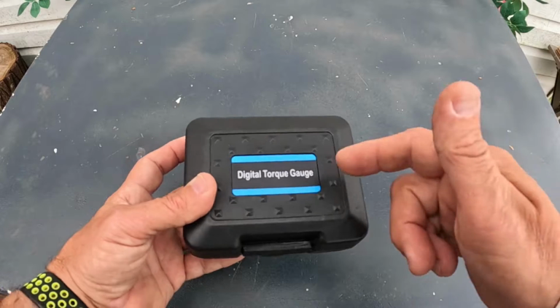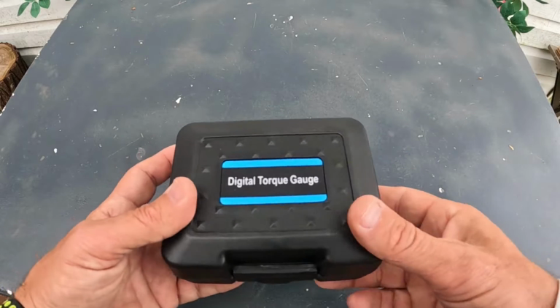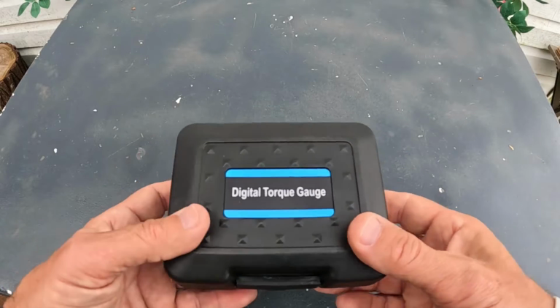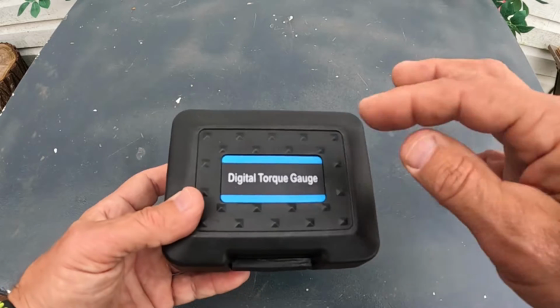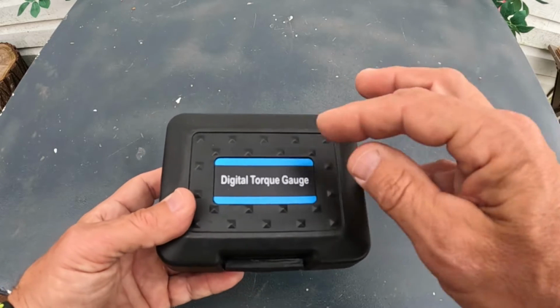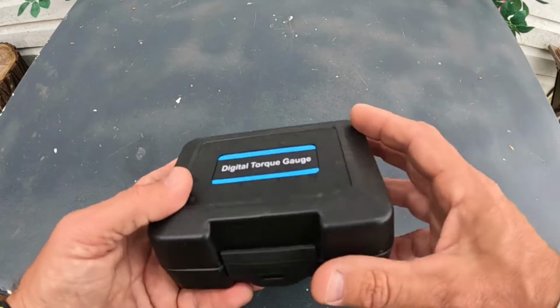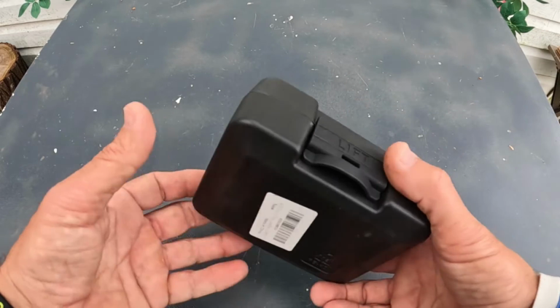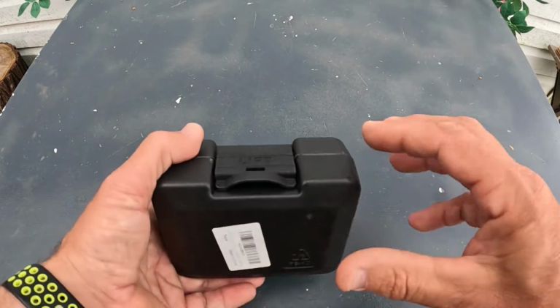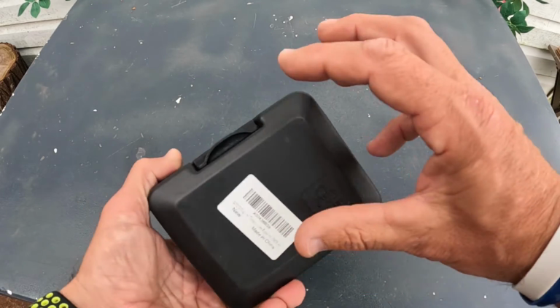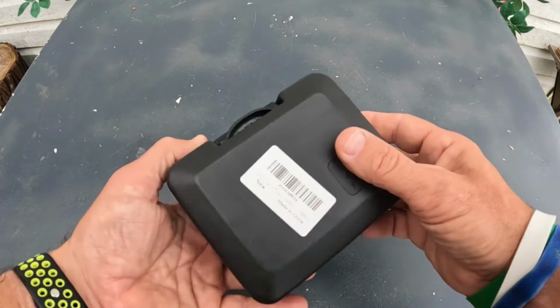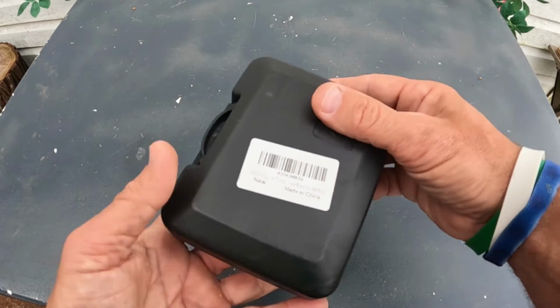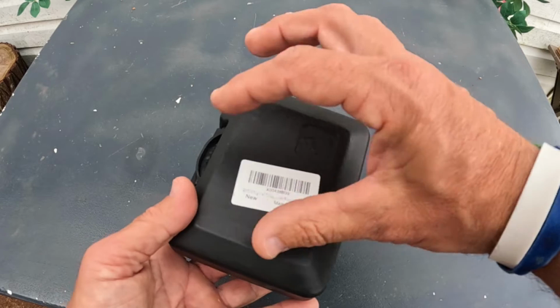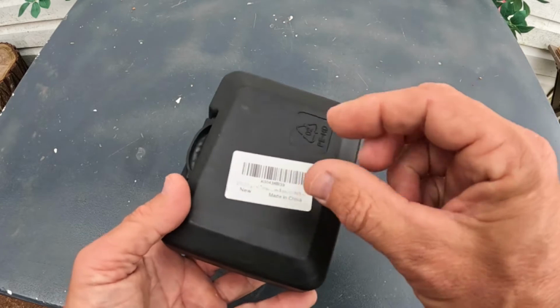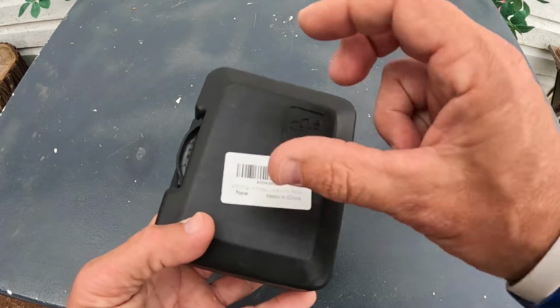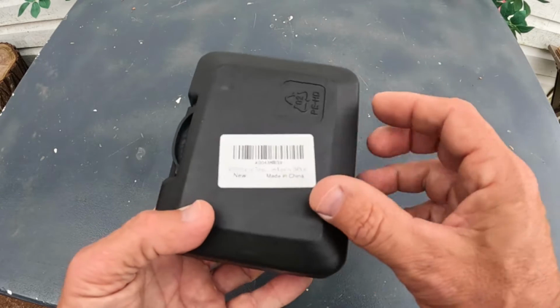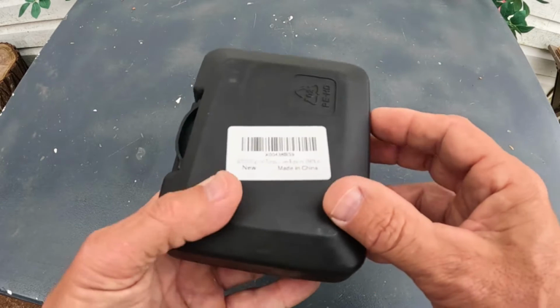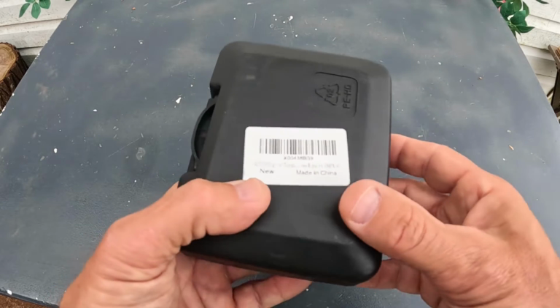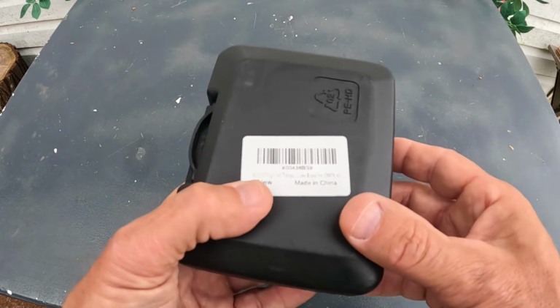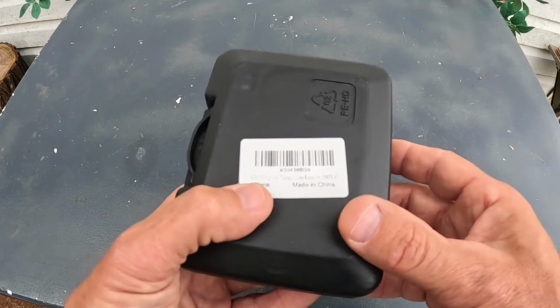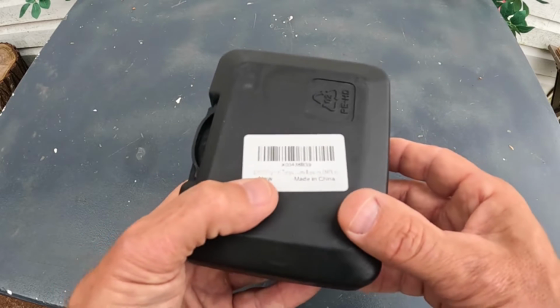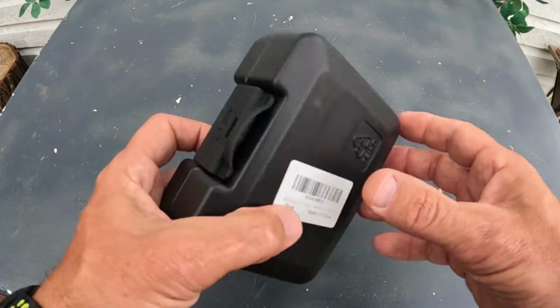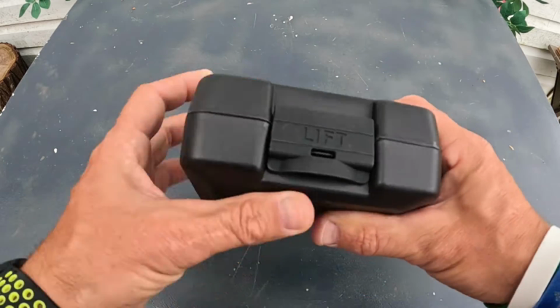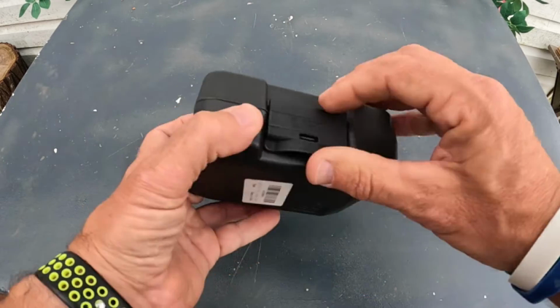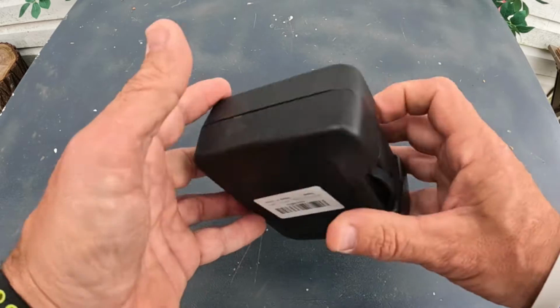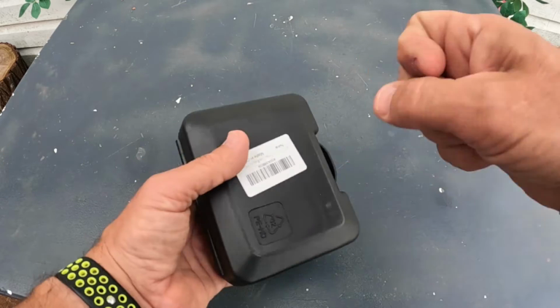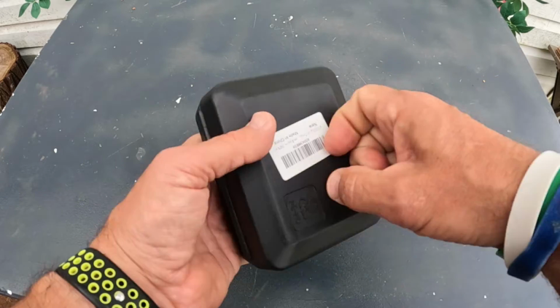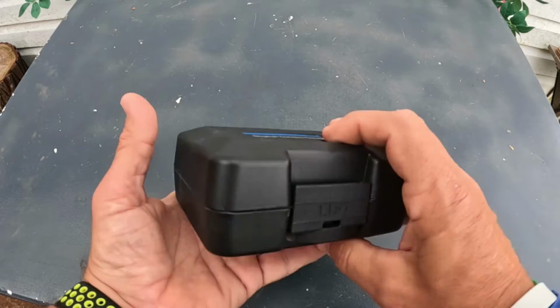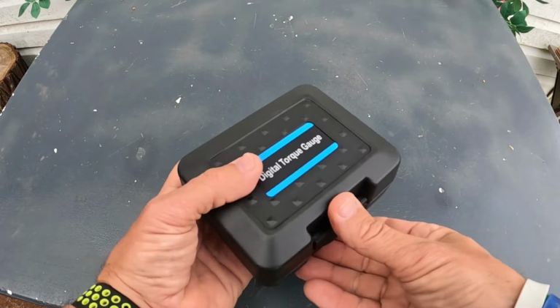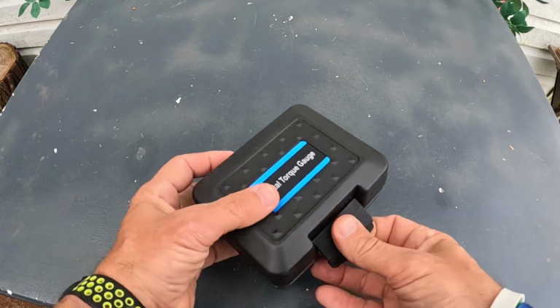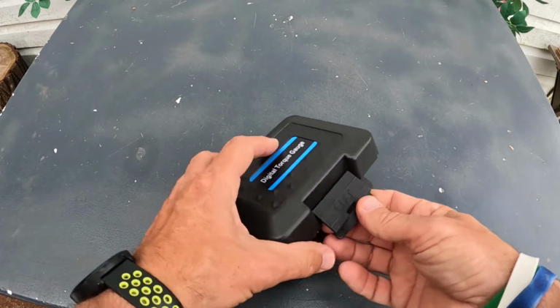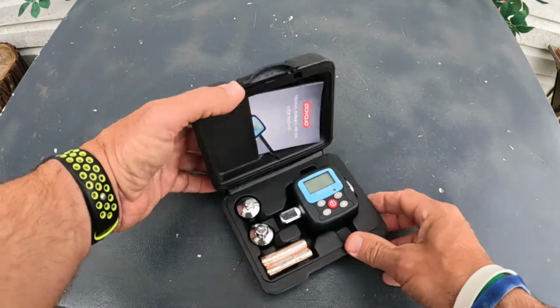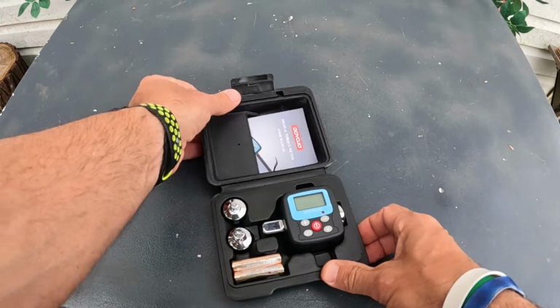In this video I'm going to go over a digital torque gauge — the kind that mounts to the end of a ratchet. This is from the company Goyoti Digital. Check out this cool case it came in — a nice little hard shell case.